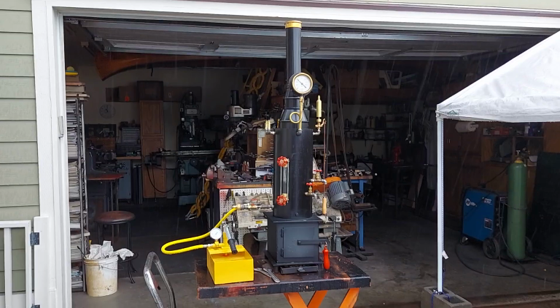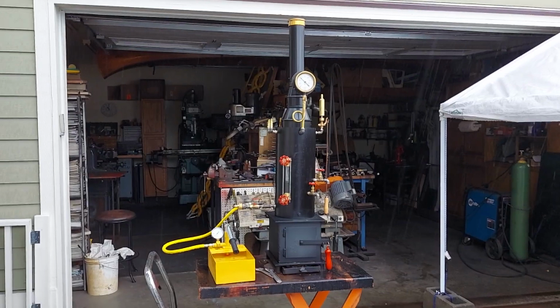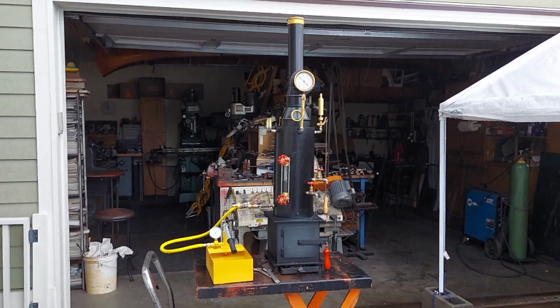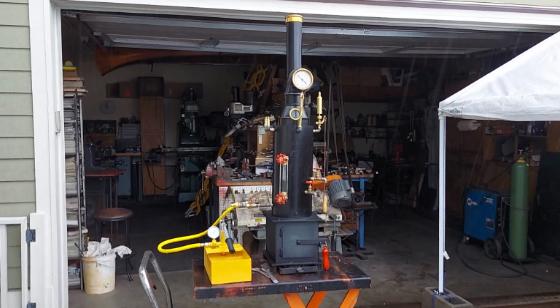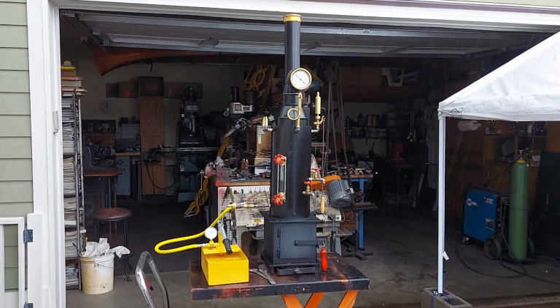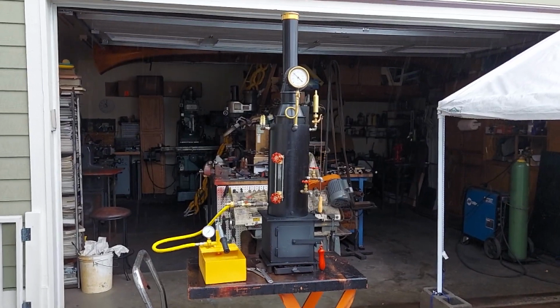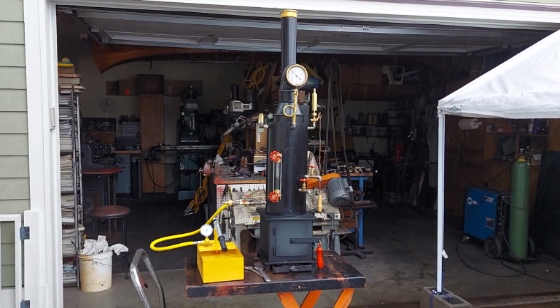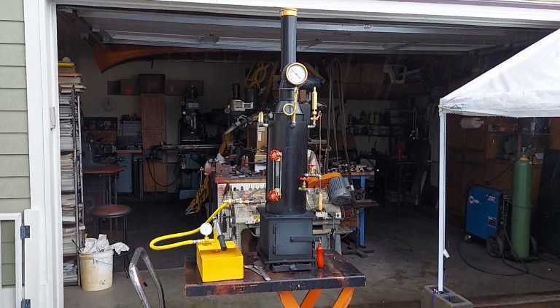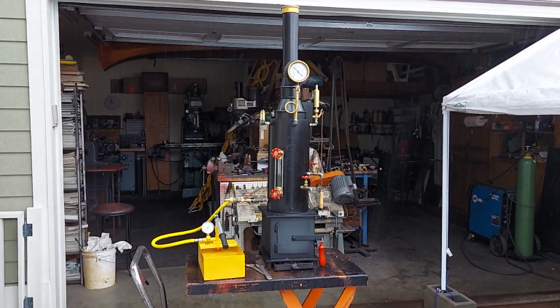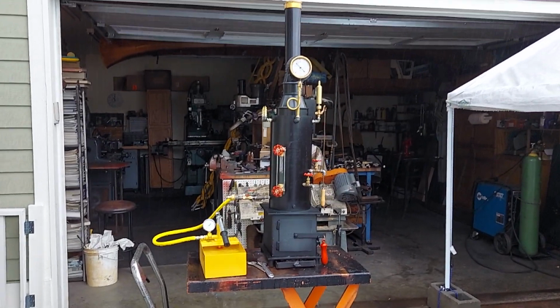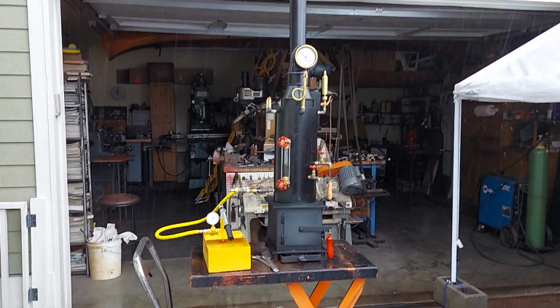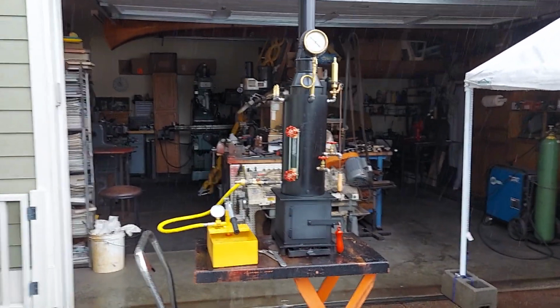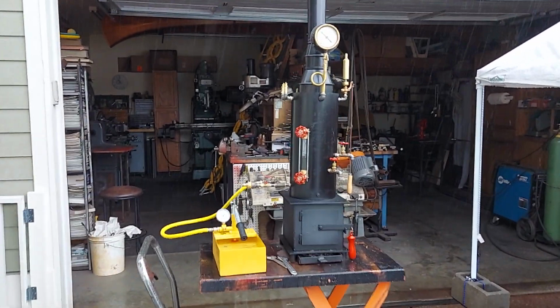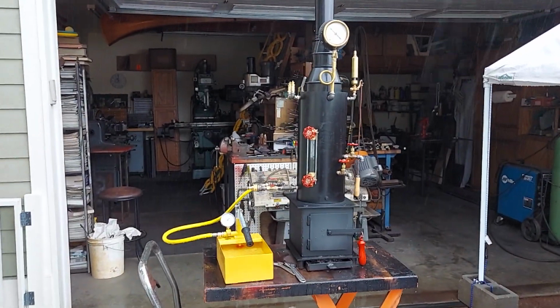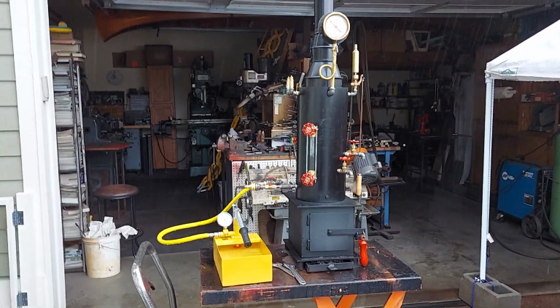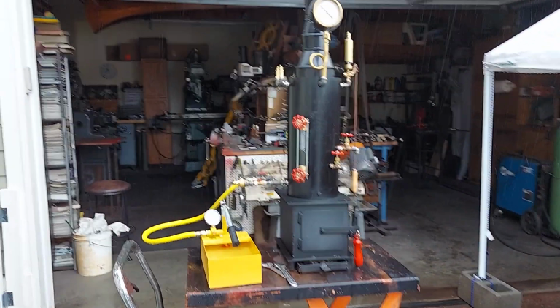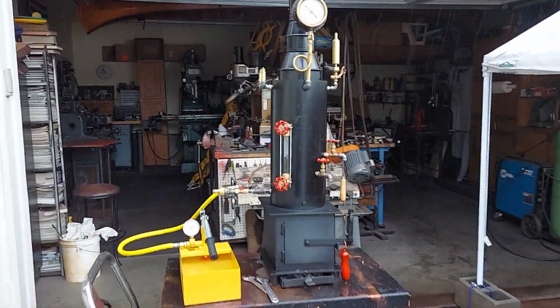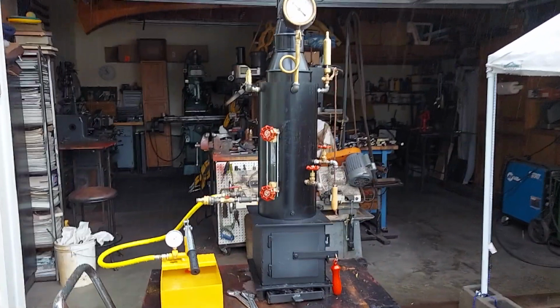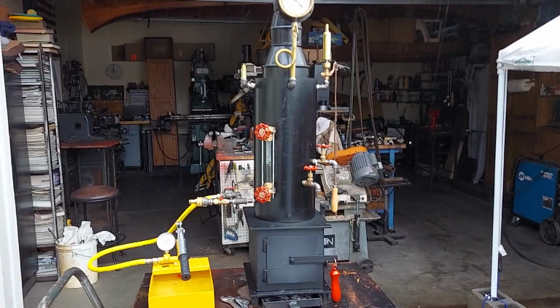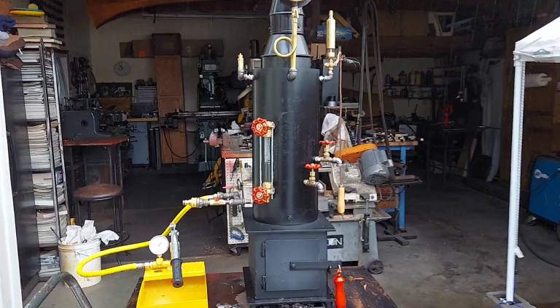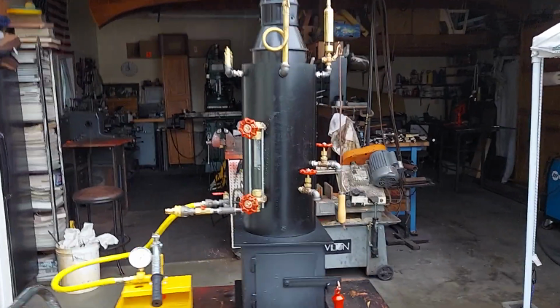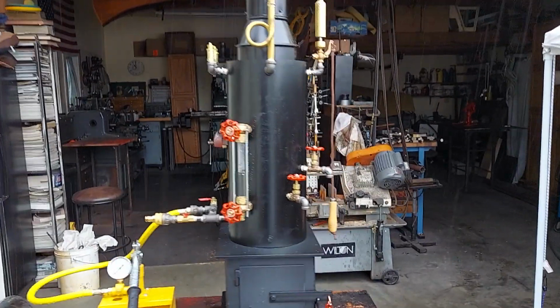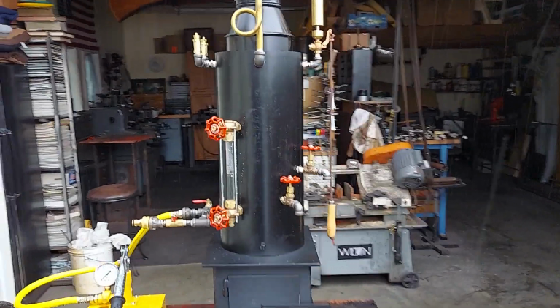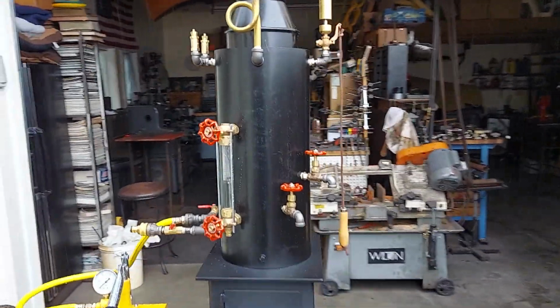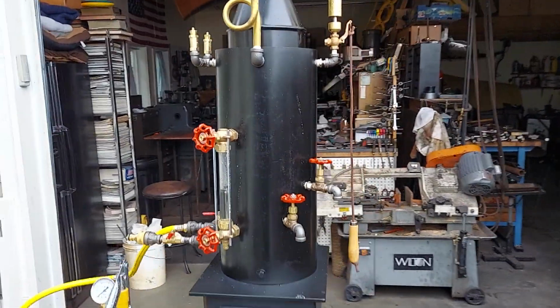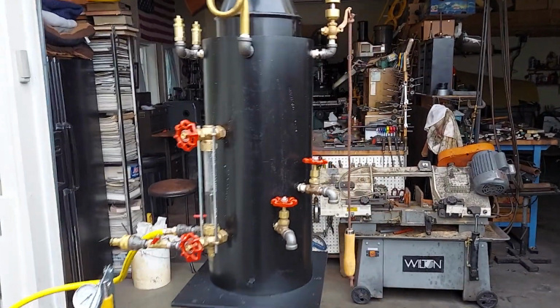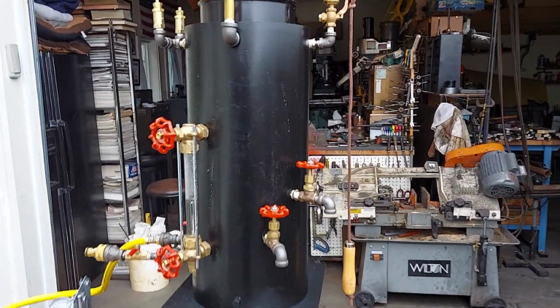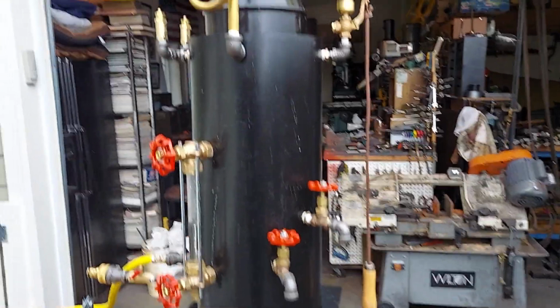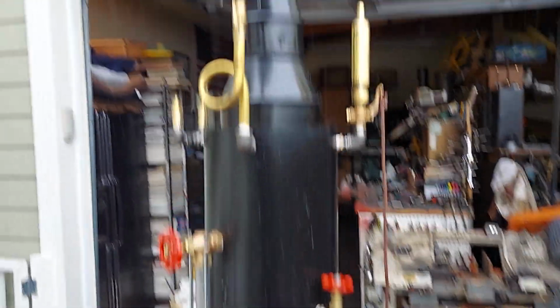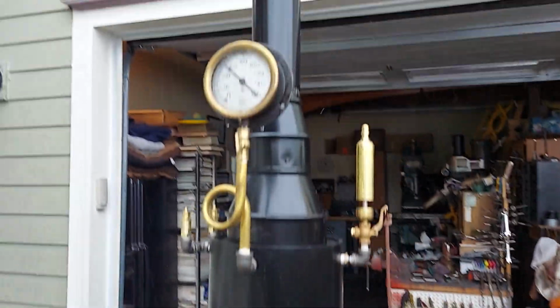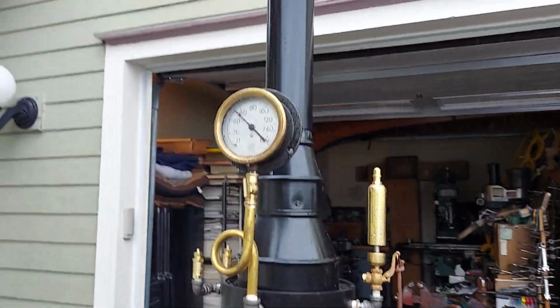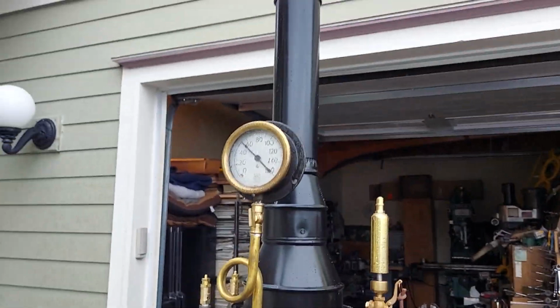All right, here's my next boiler. It just started to rain here. 8 inch diameter, 18 inches tall, top of the stack is 42.